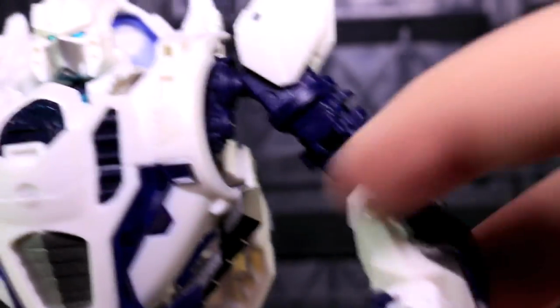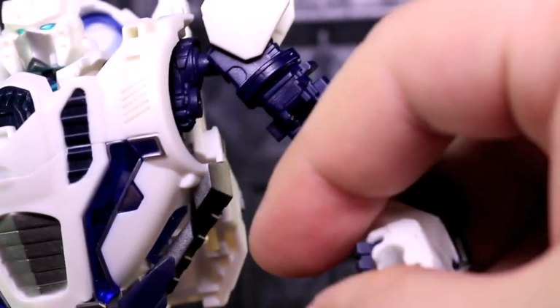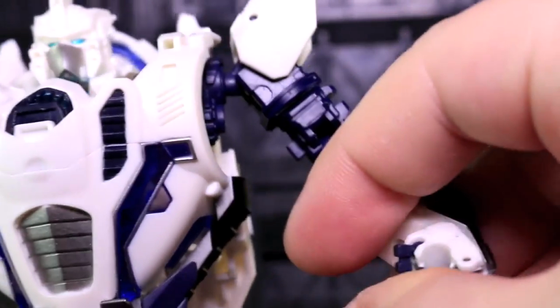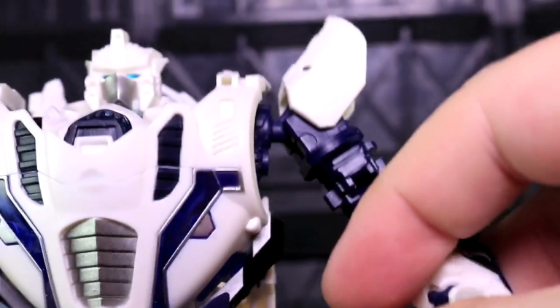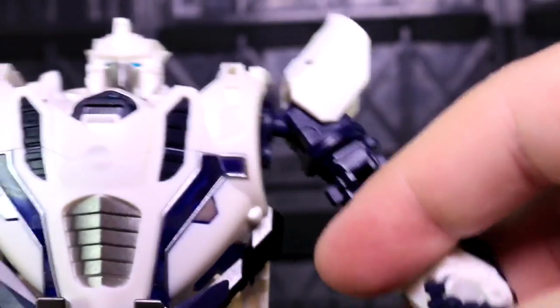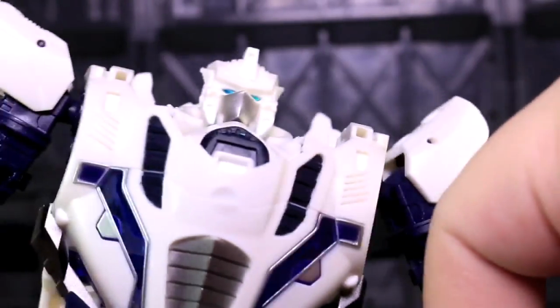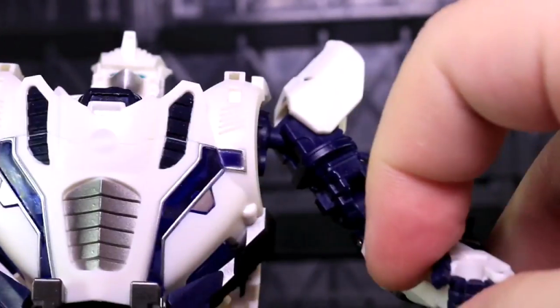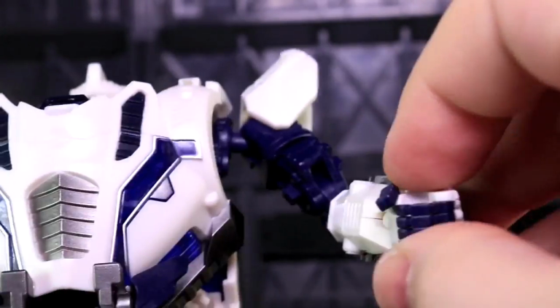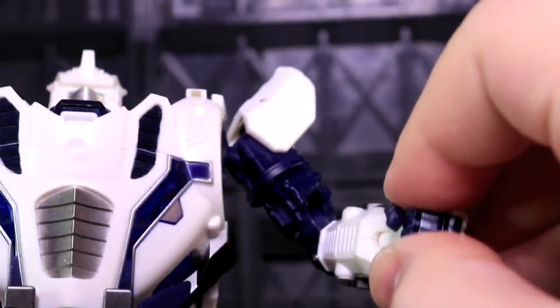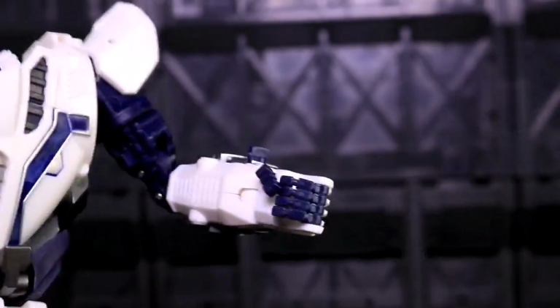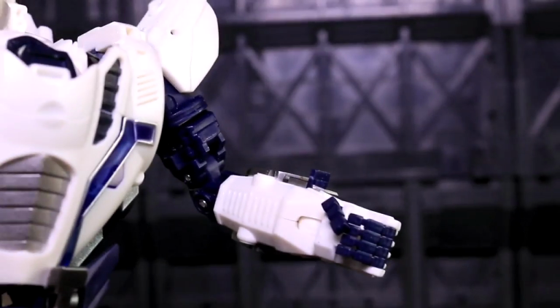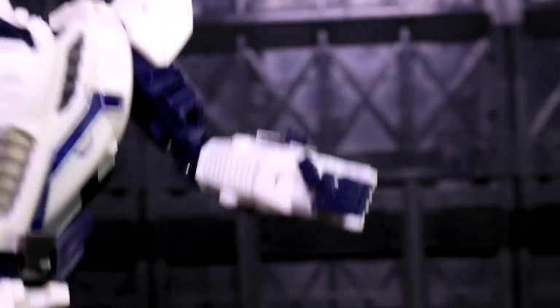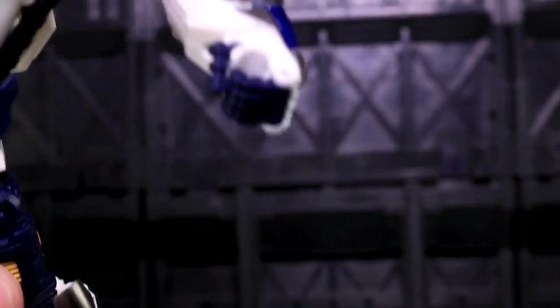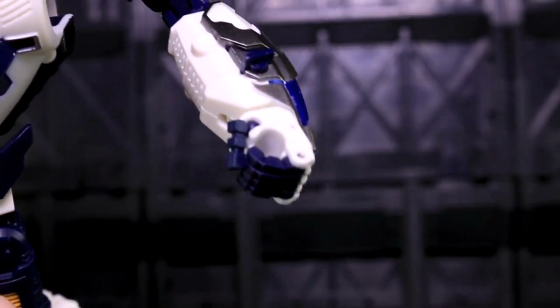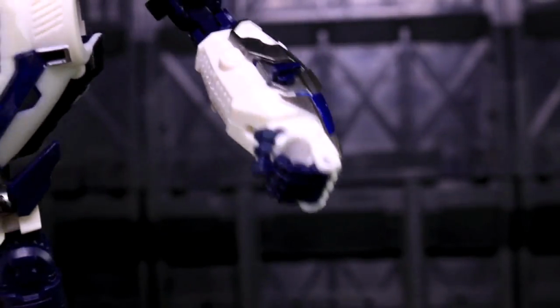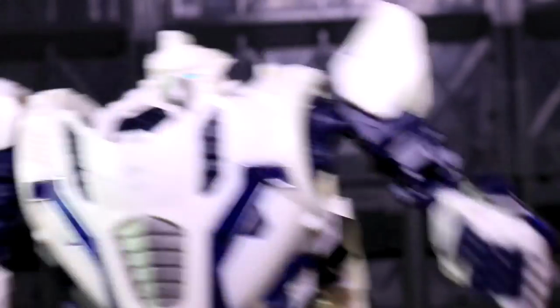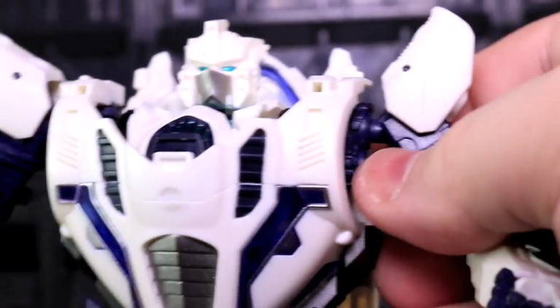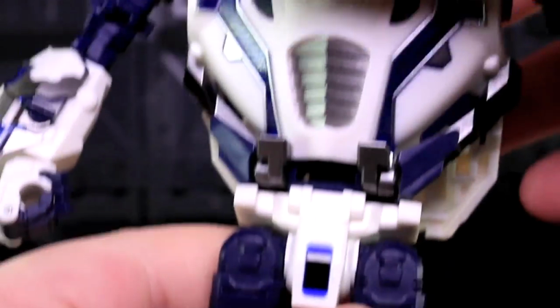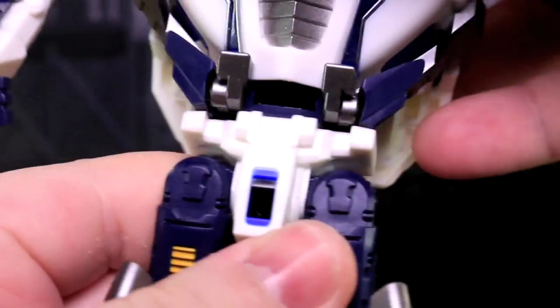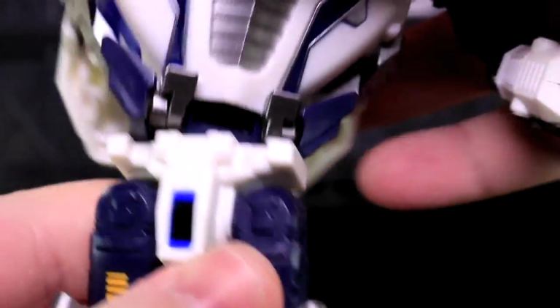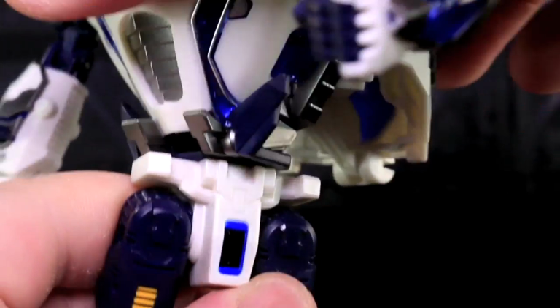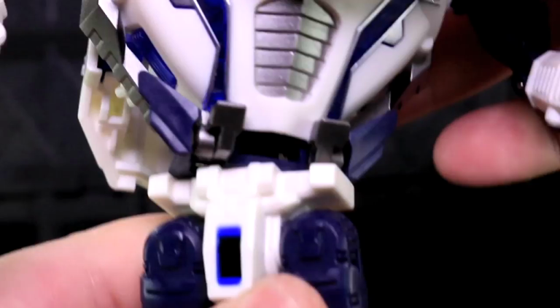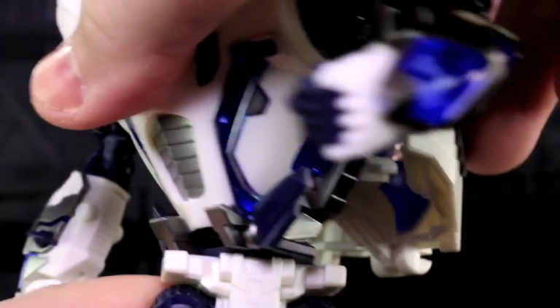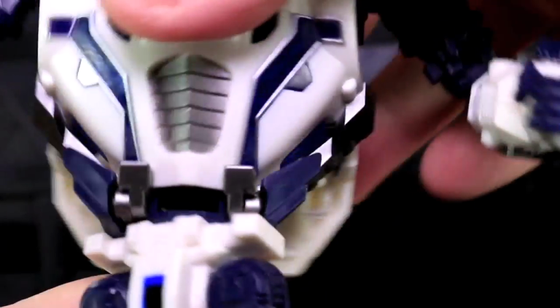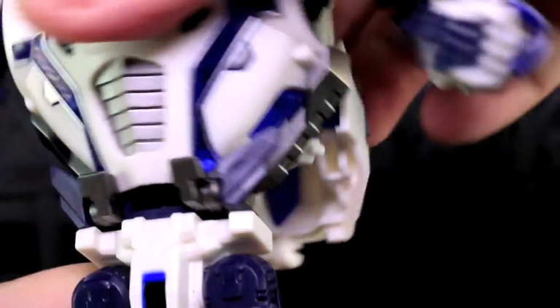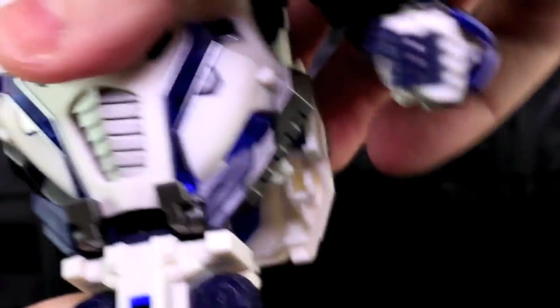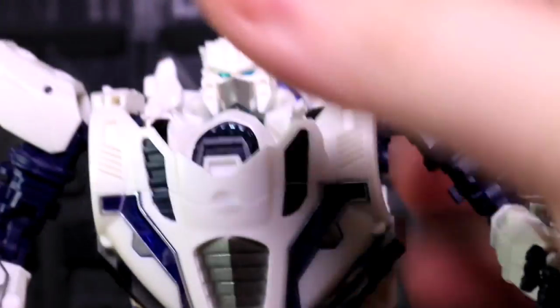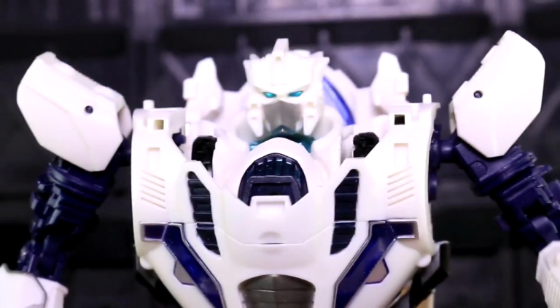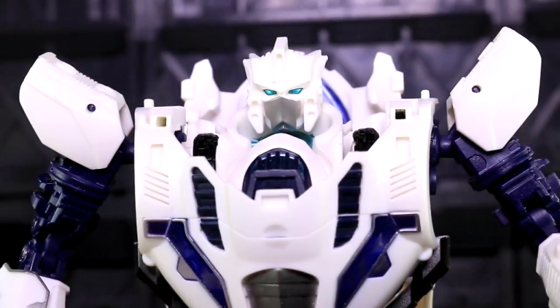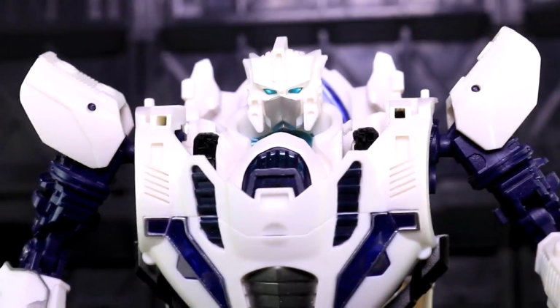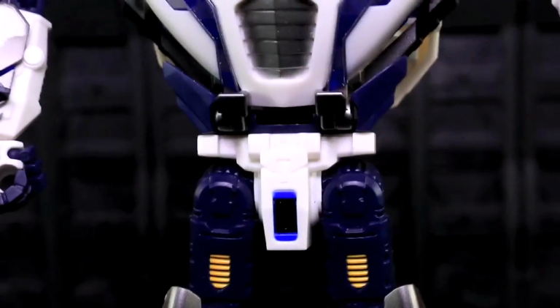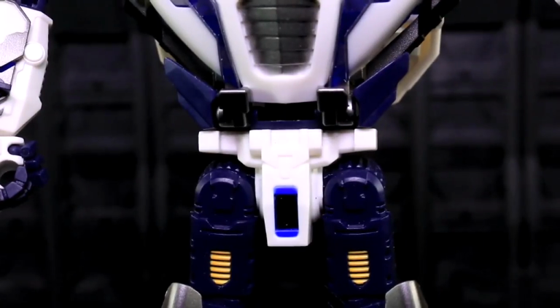However, the curved fingers do mean you can have a decent-looking open-hand pose with the fingers all sort of tapered down, and it makes for a decent-looking fist too. His waist can swivel left and right, and I'm happy to see that.